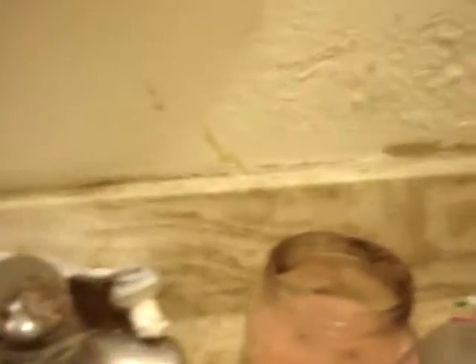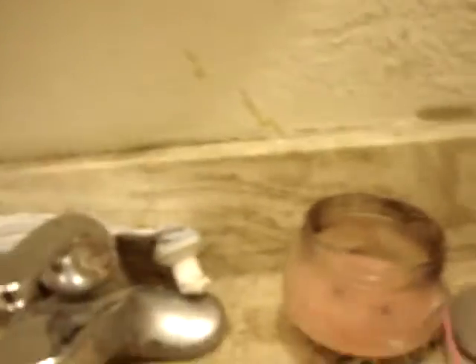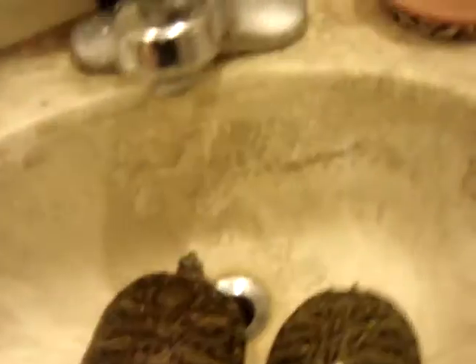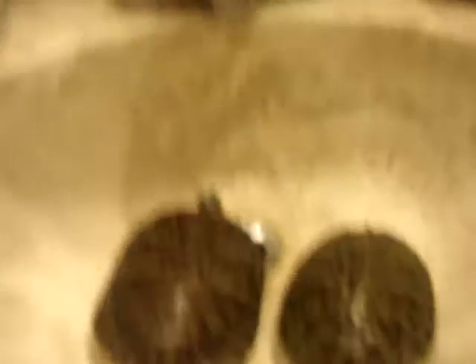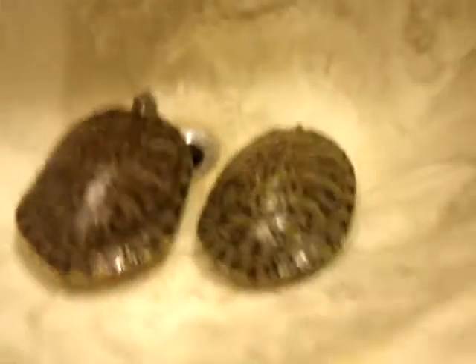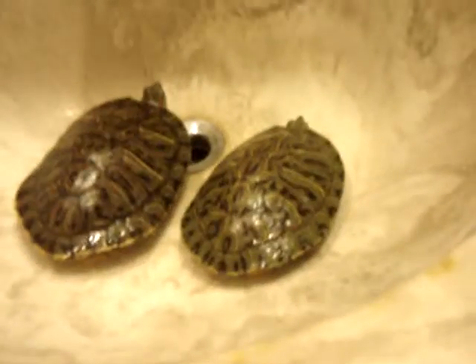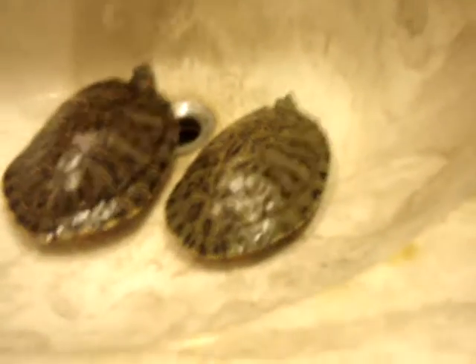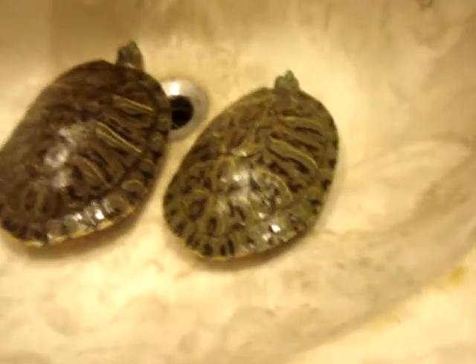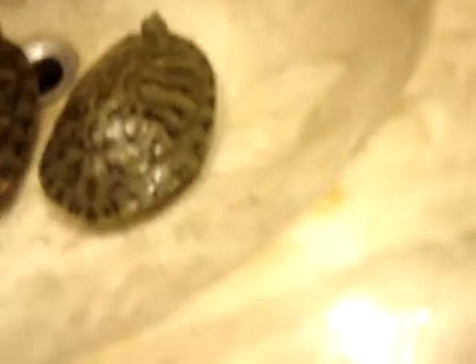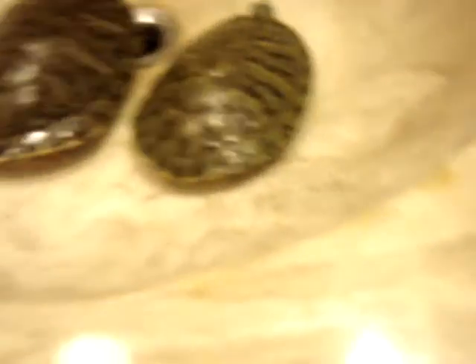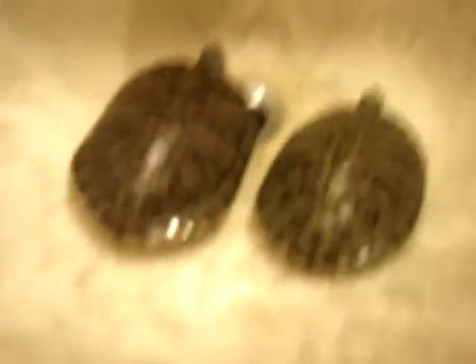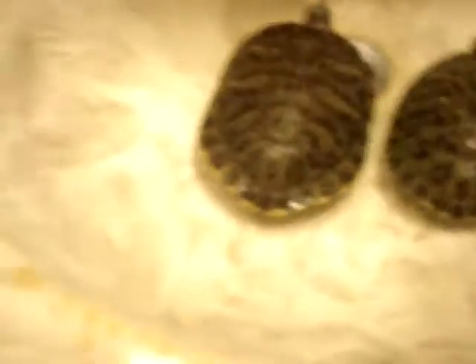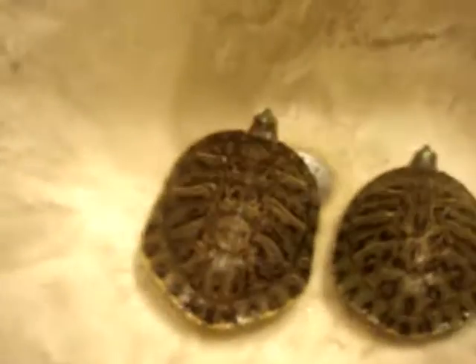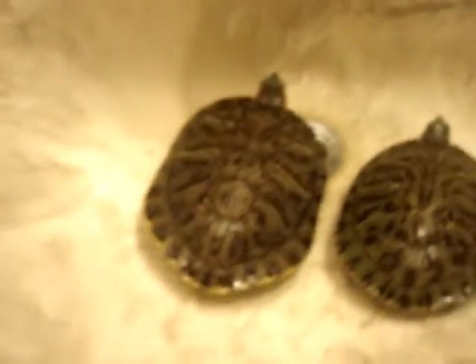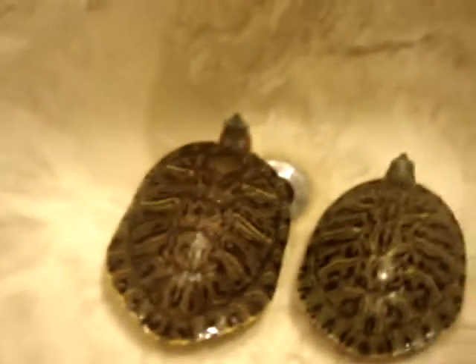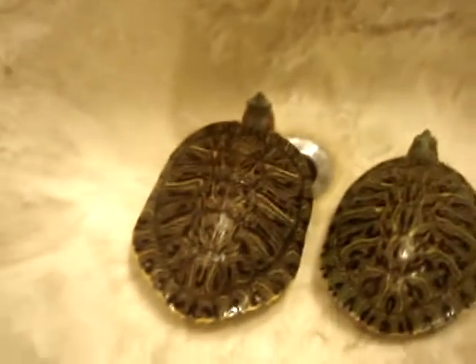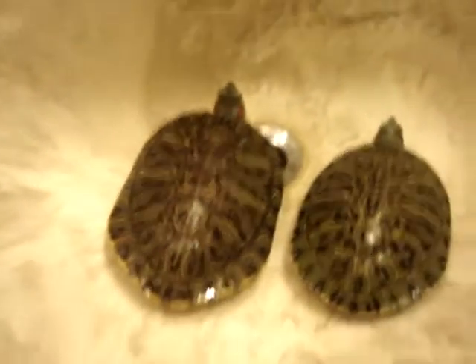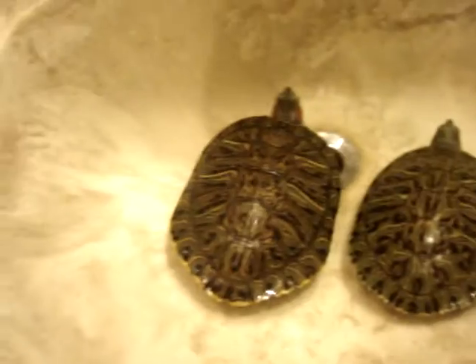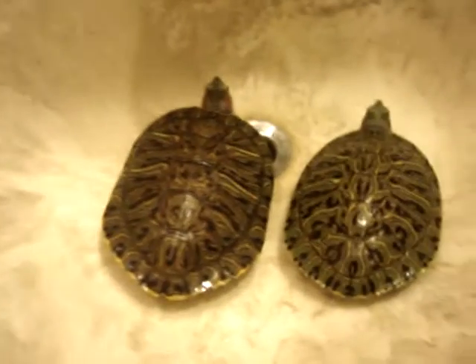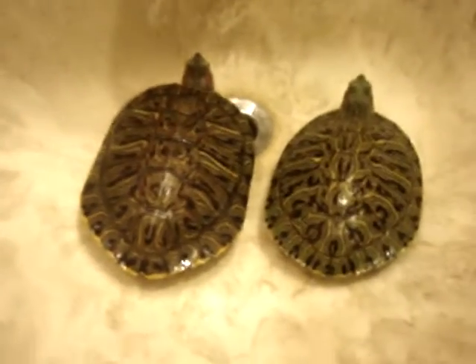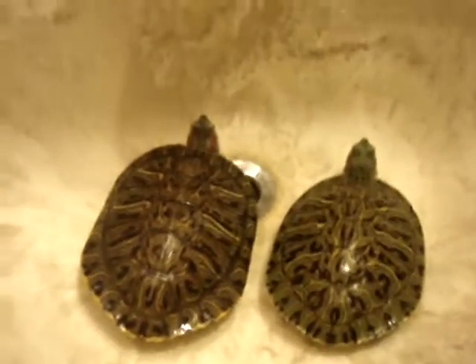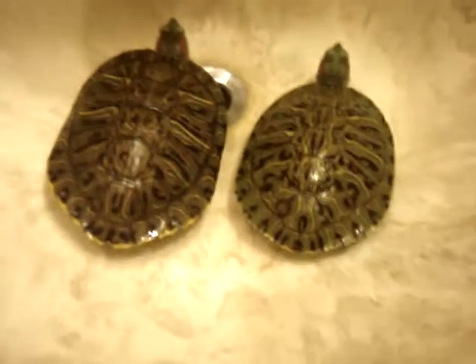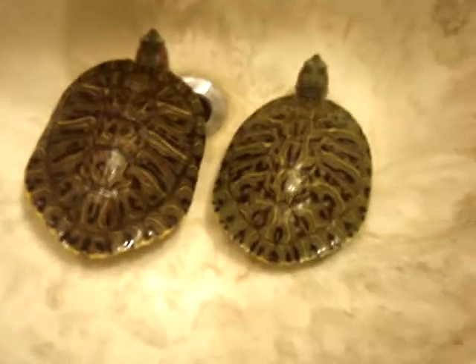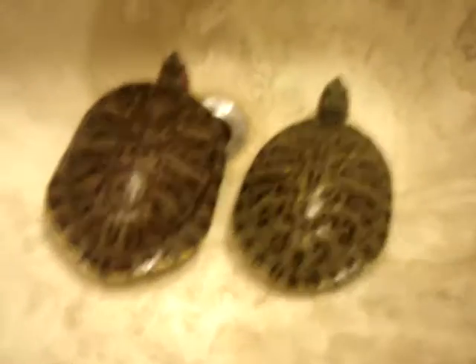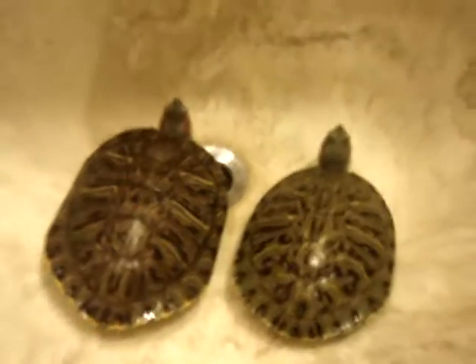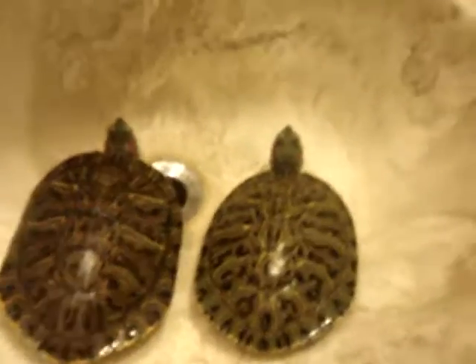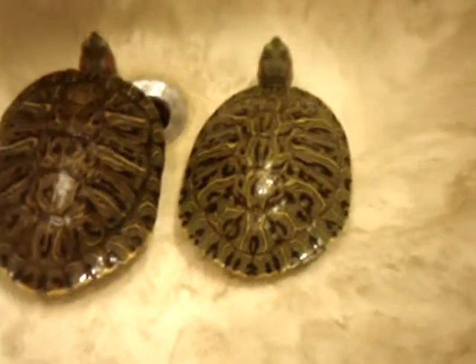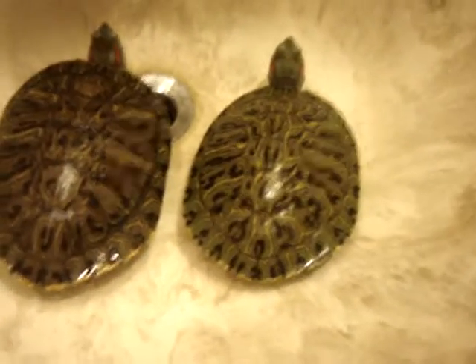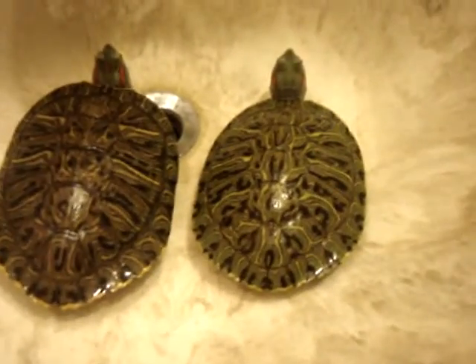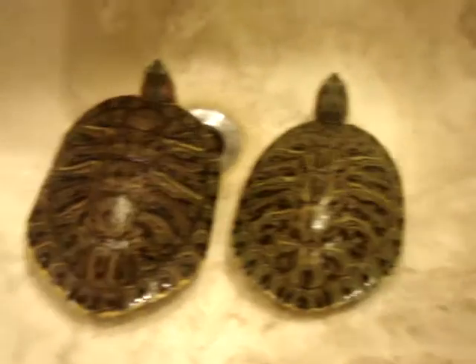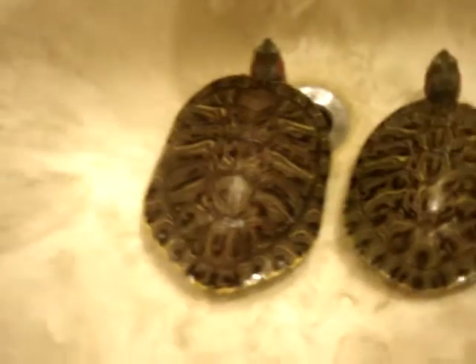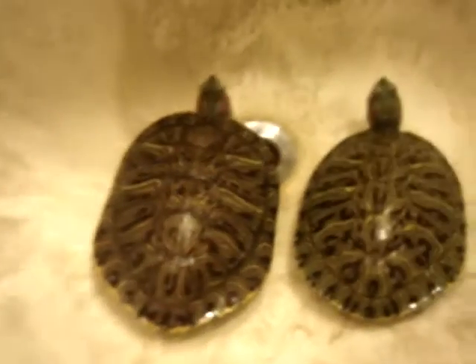The males will get pretty big but the females will get bigger. You basically will find this out when the turtles are juvenile age — like the ones you've seen — so I will be telling the sex of them later.